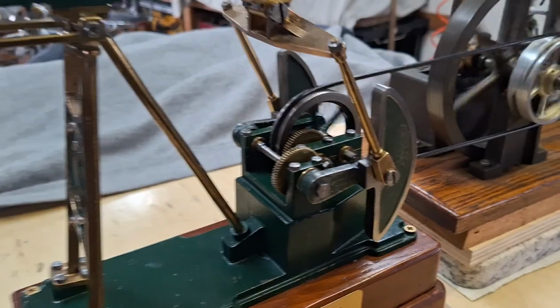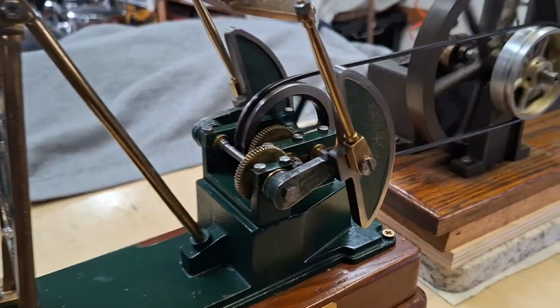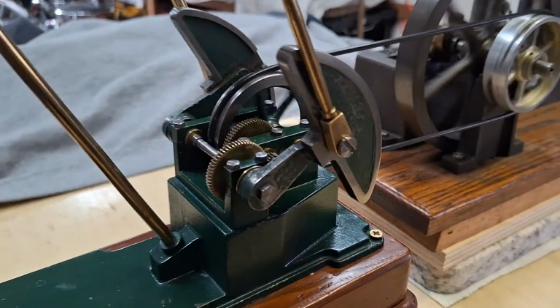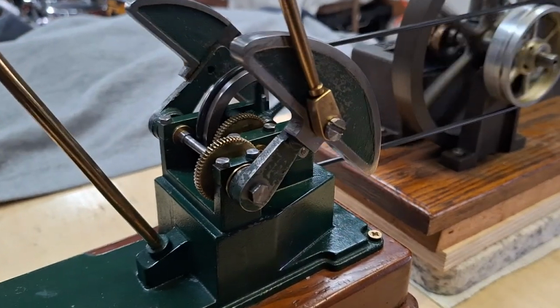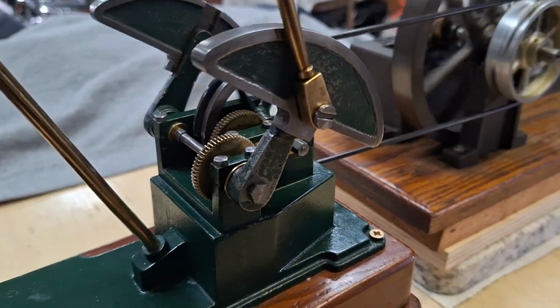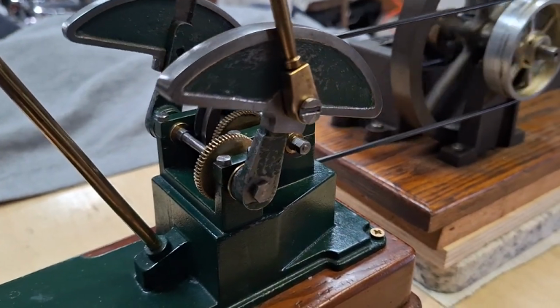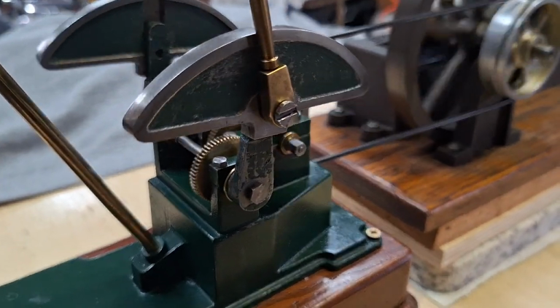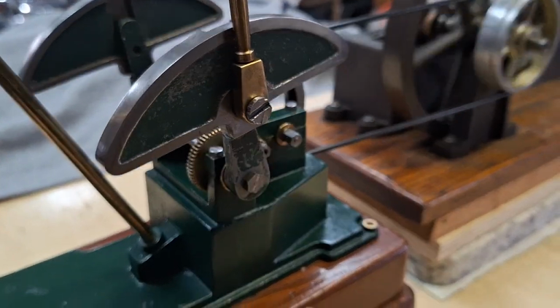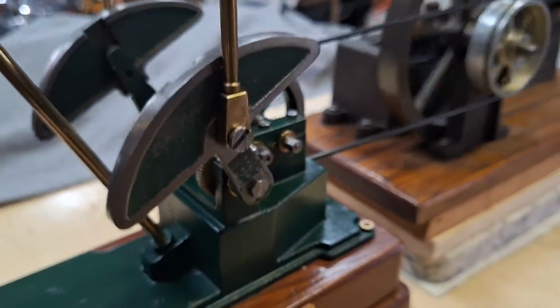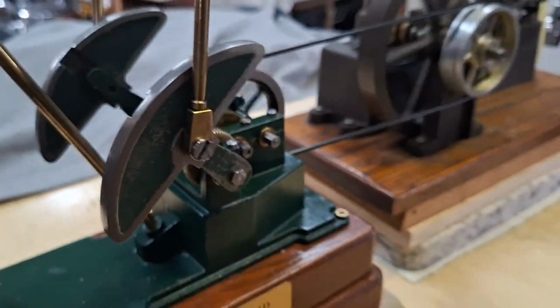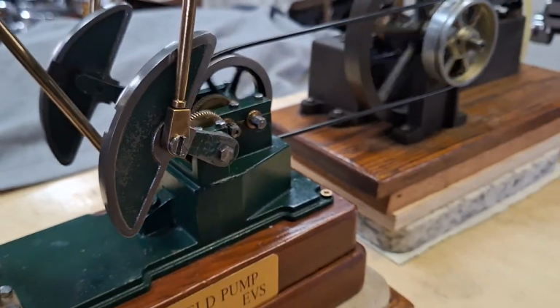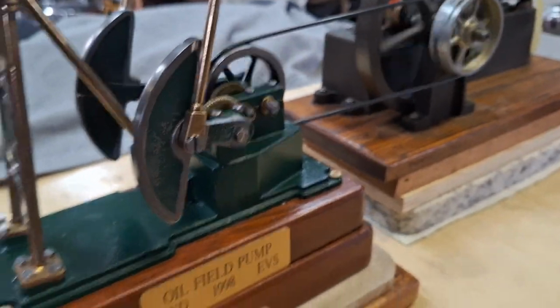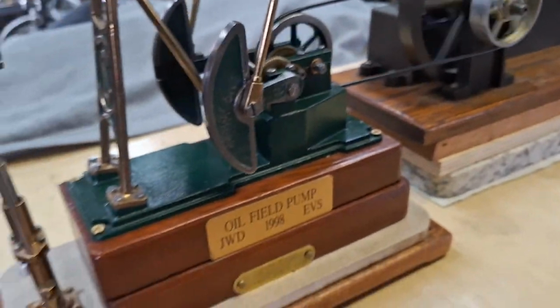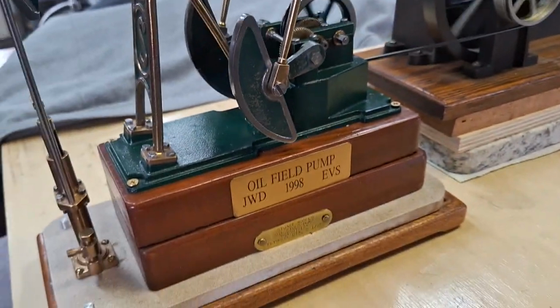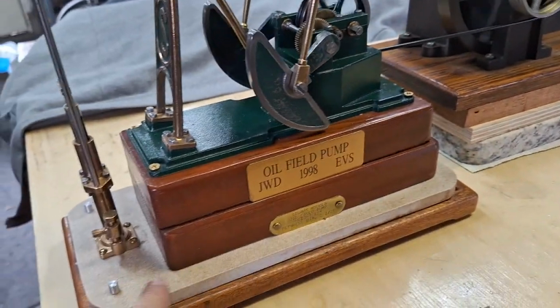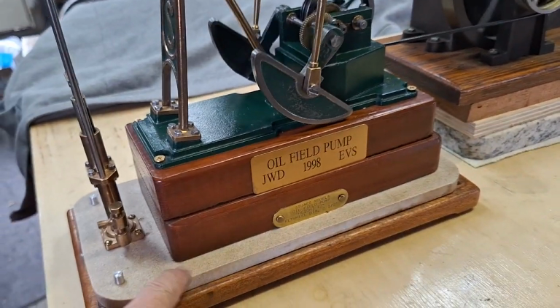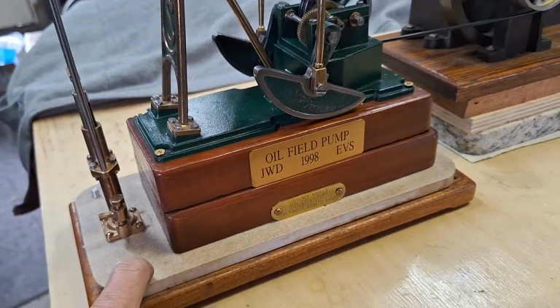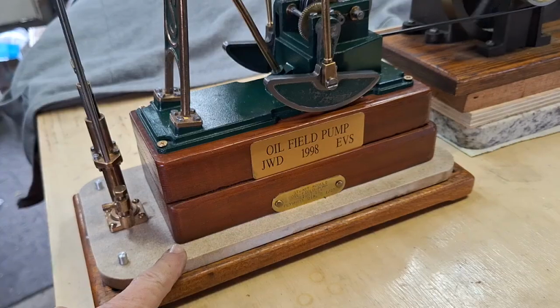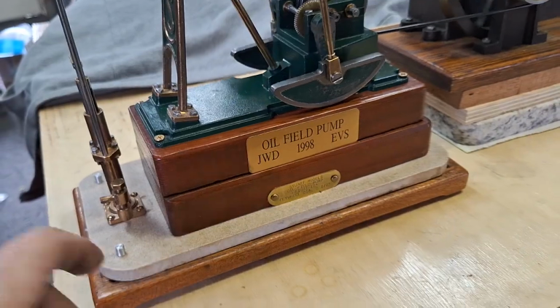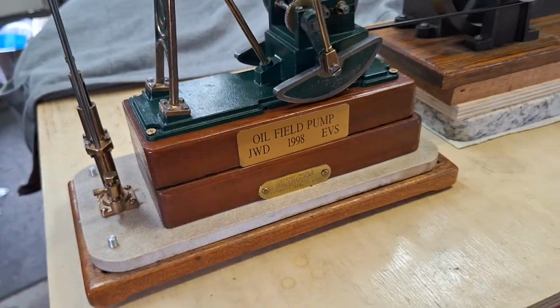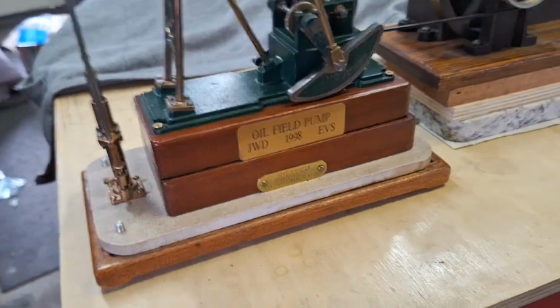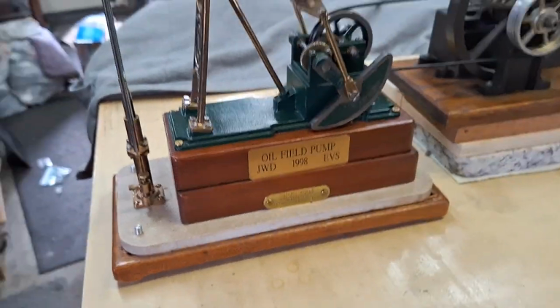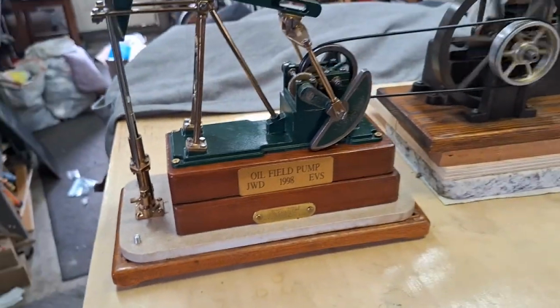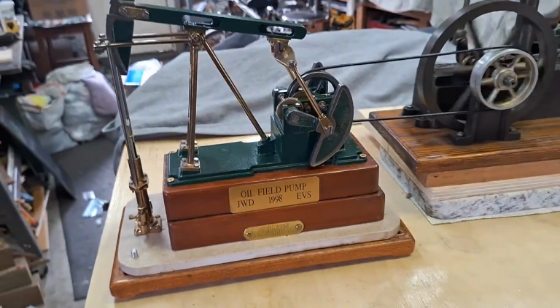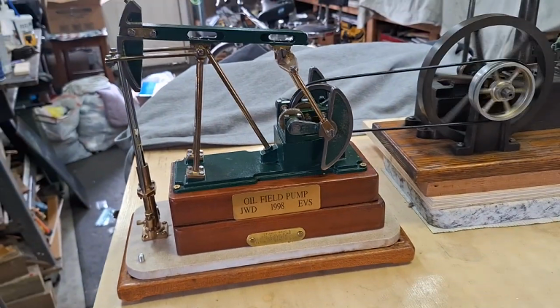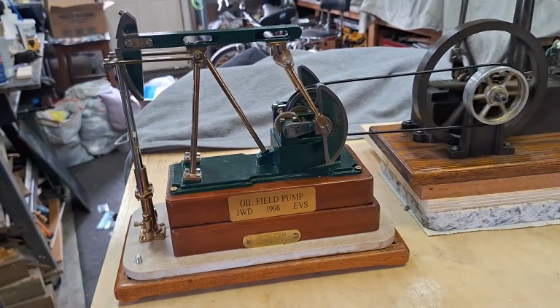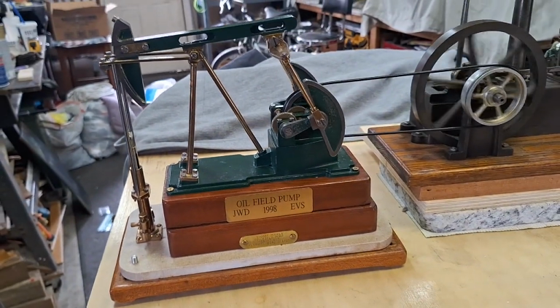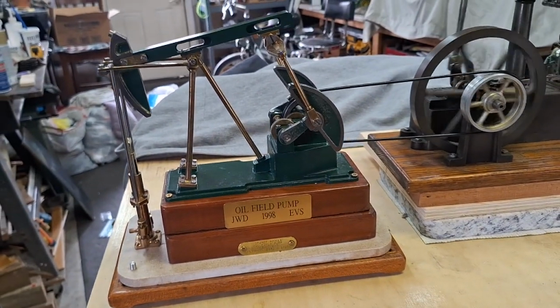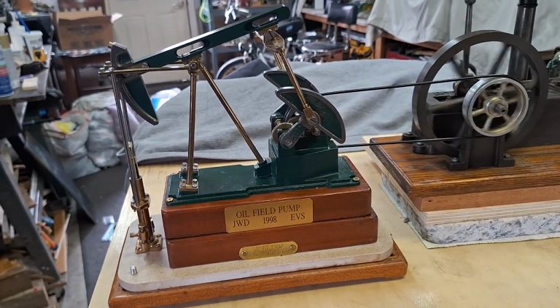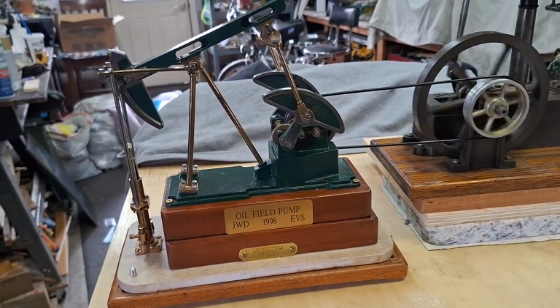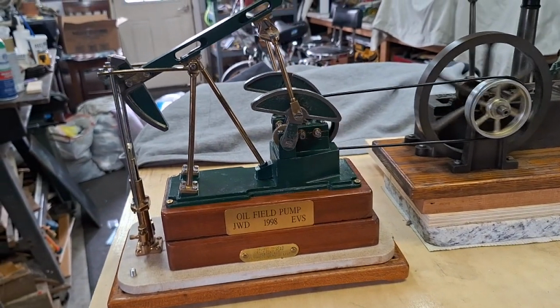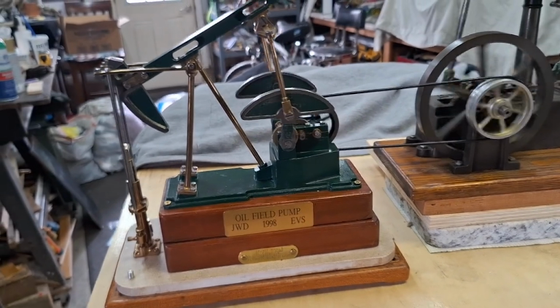Beautiful motion these things have. Got some kind of Corian or something as the base there — it makes this thing really heavy. Stays put. It's got rubber feet on it, it doesn't move.